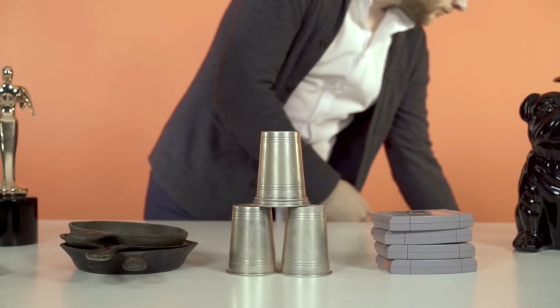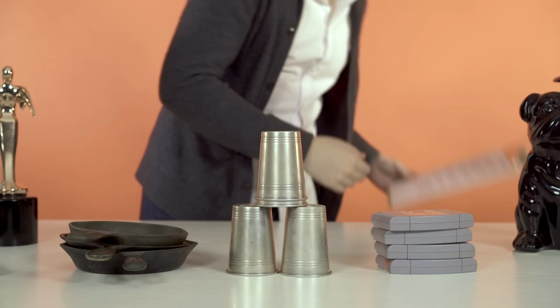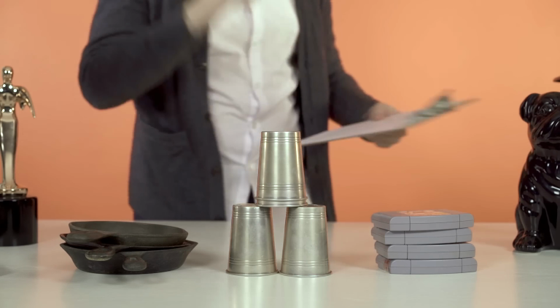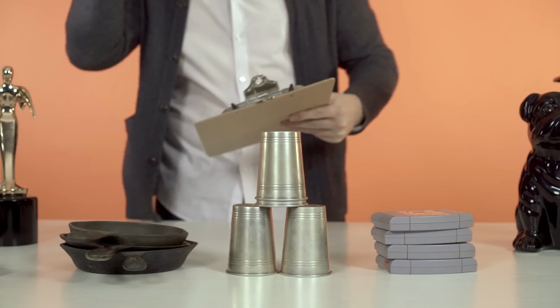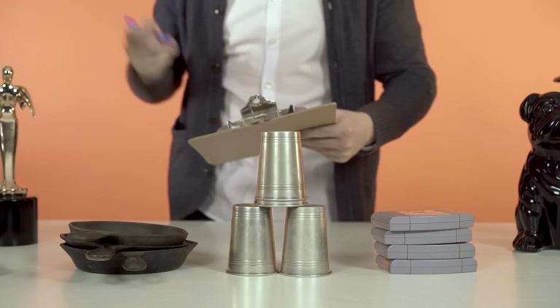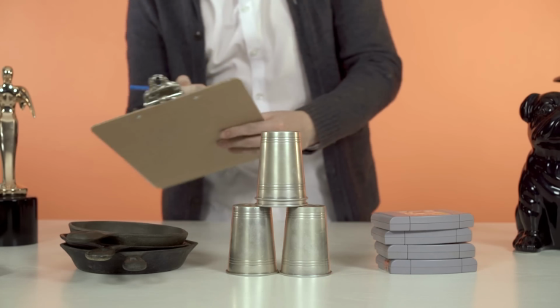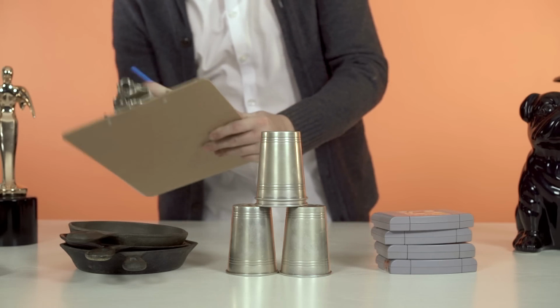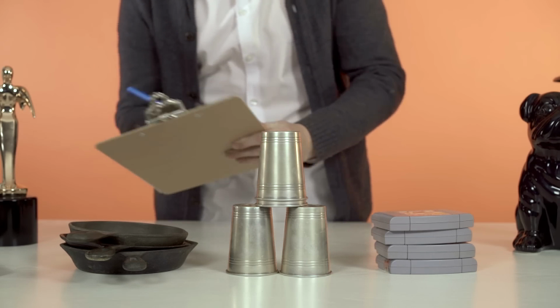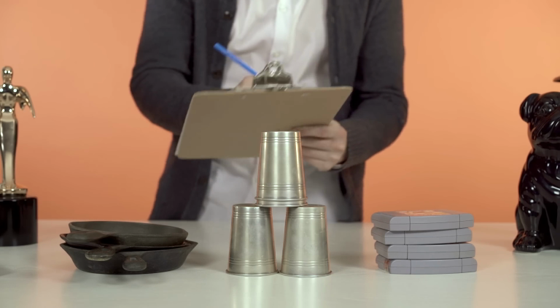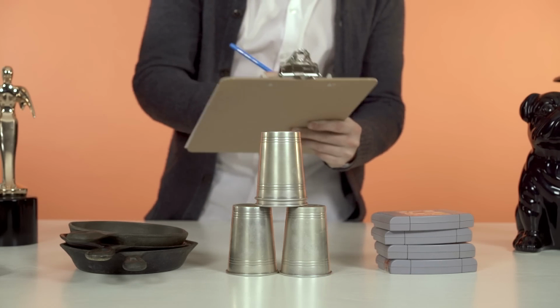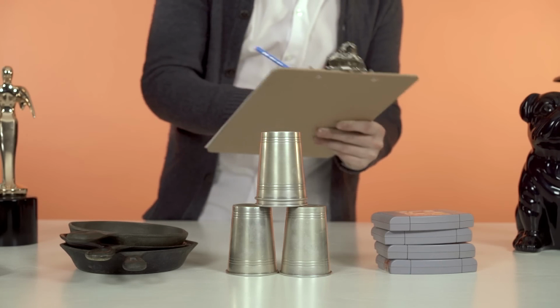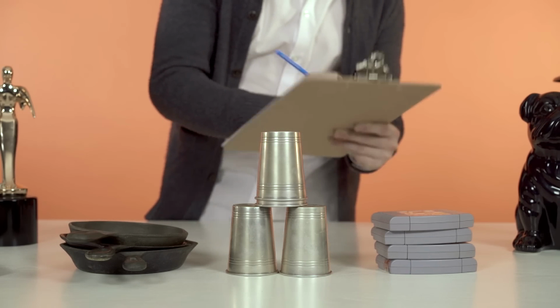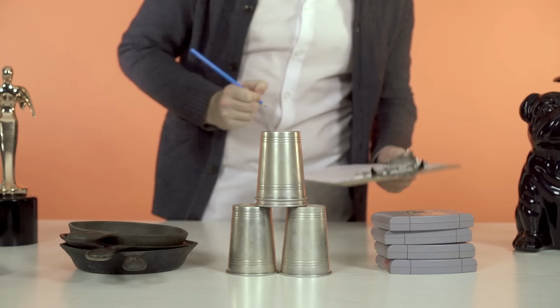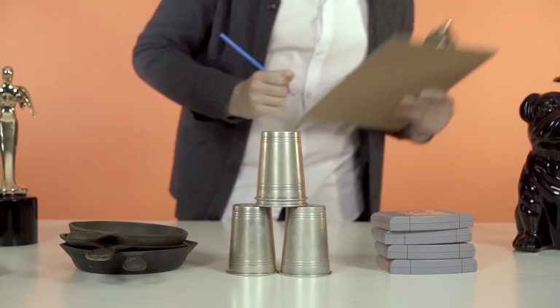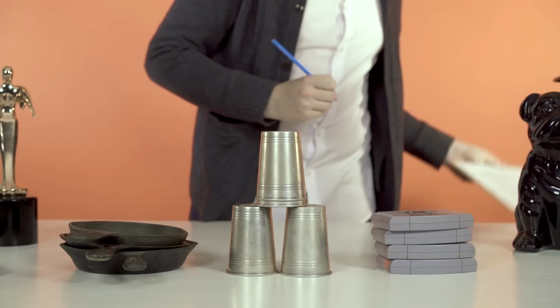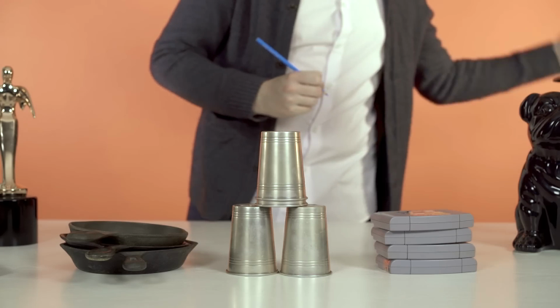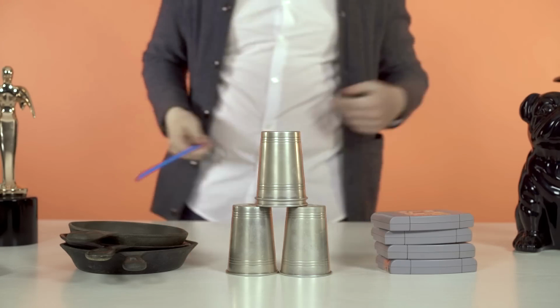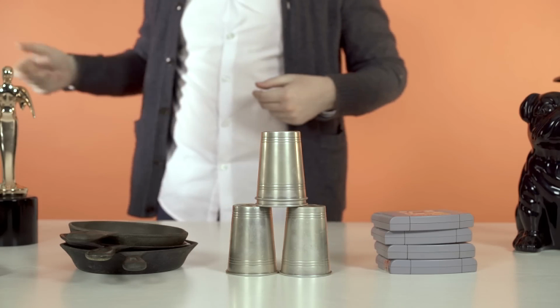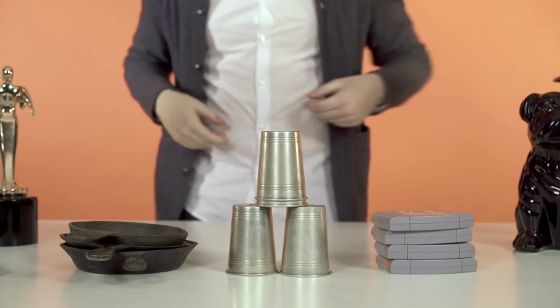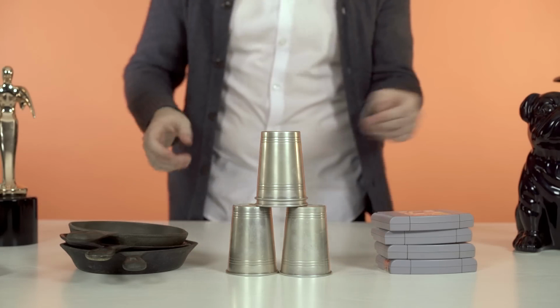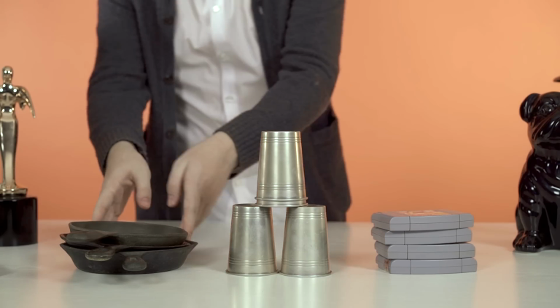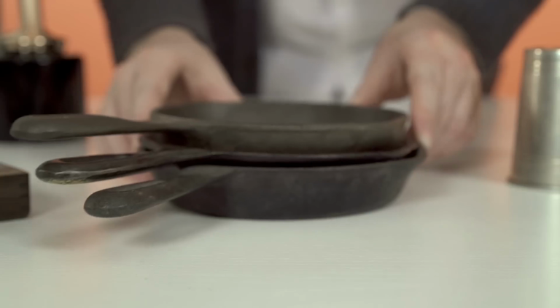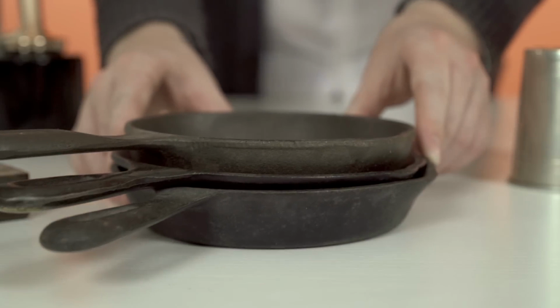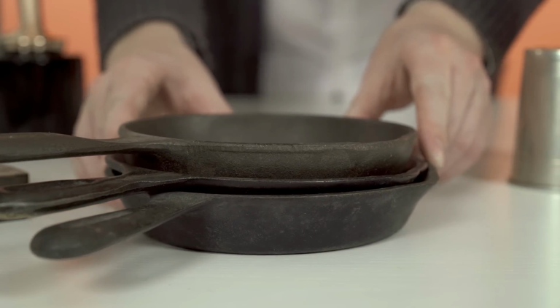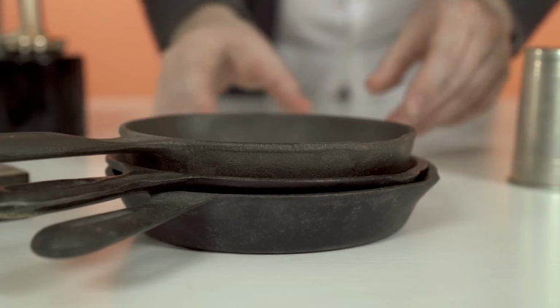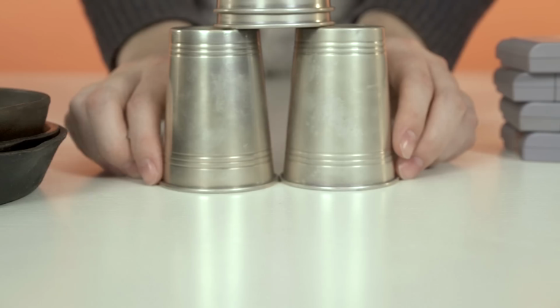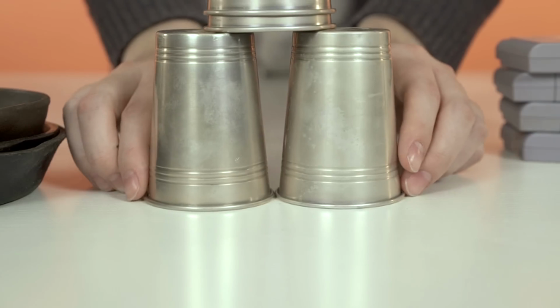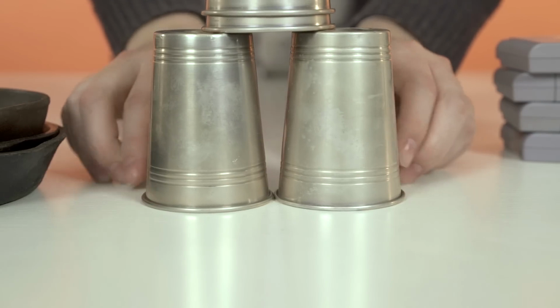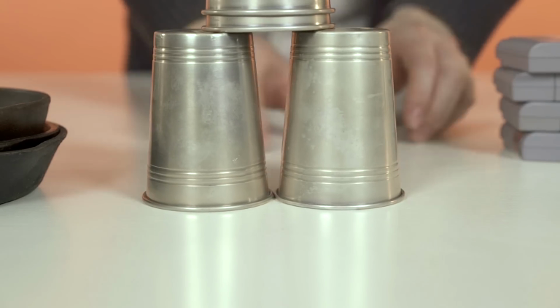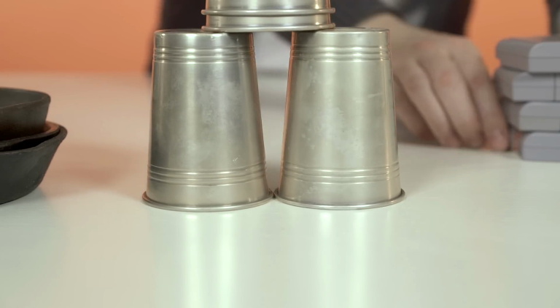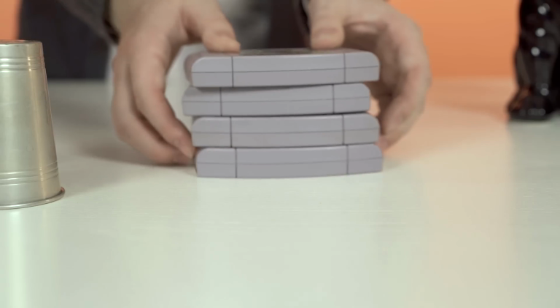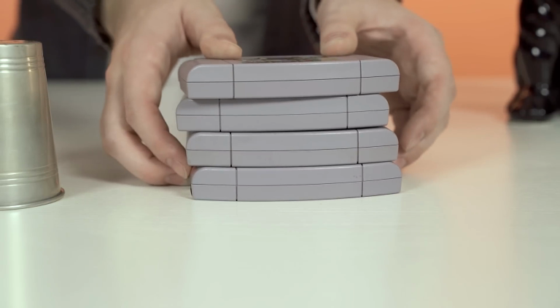City assessors start by reviewing sales data on all the properties that have sold in Edmonton in the previous years, and they sort that data based on the type of property. All the houses group together, all the condos group together, and all the offices group together.